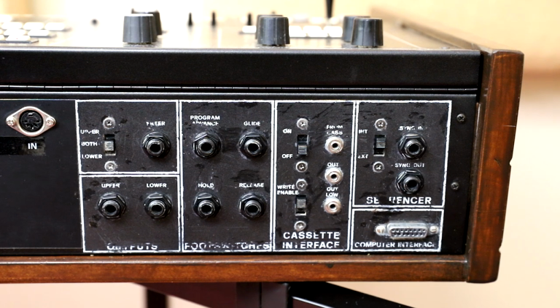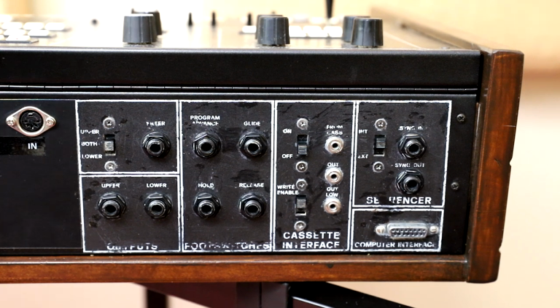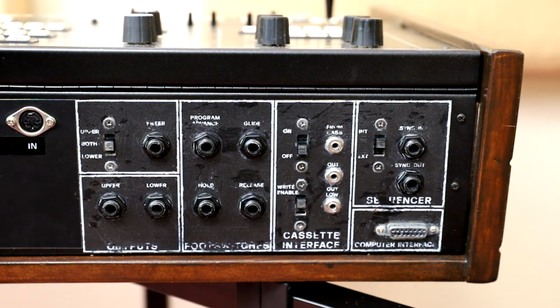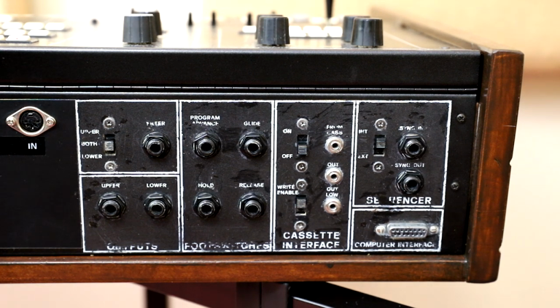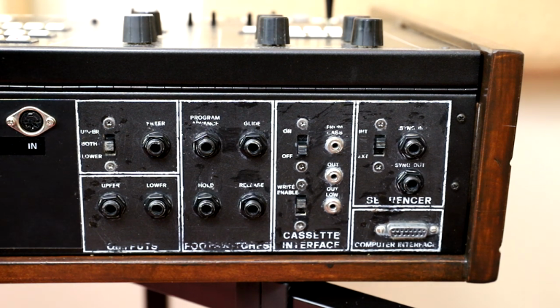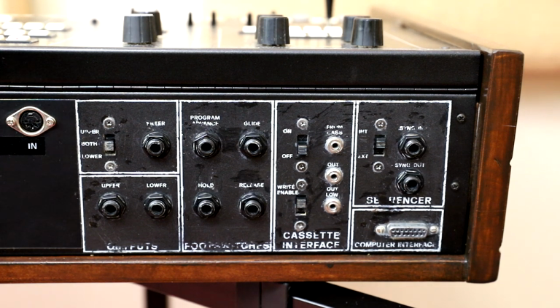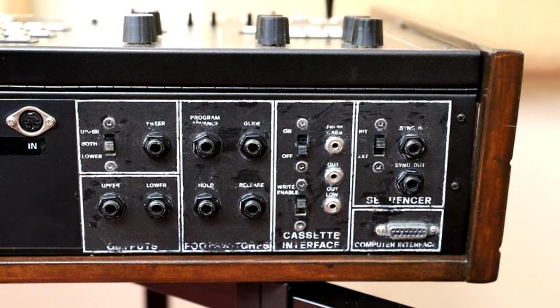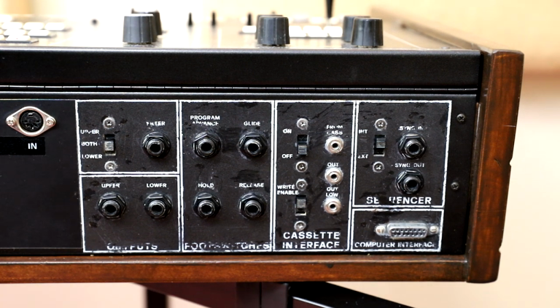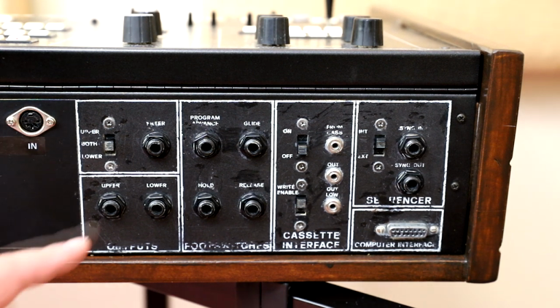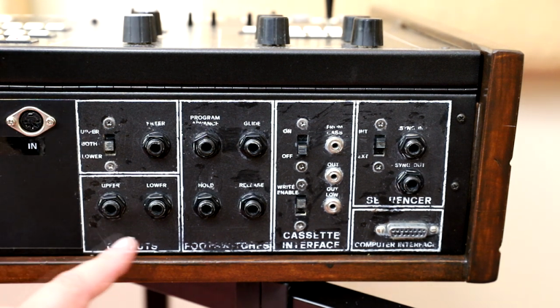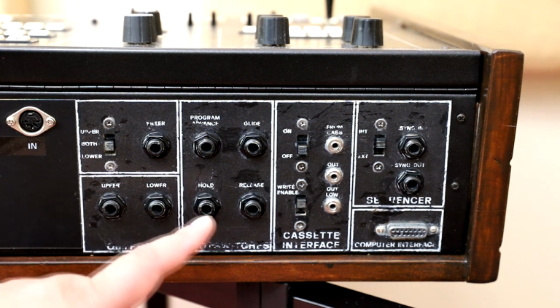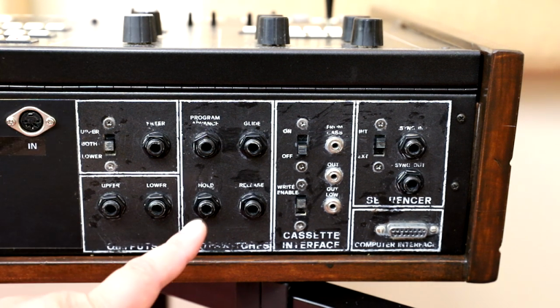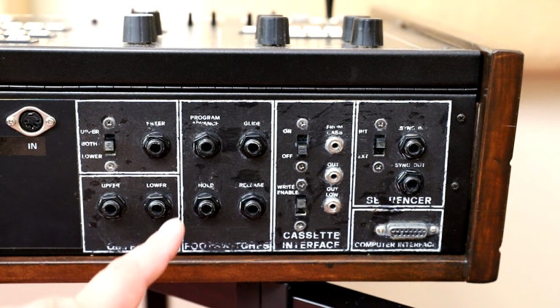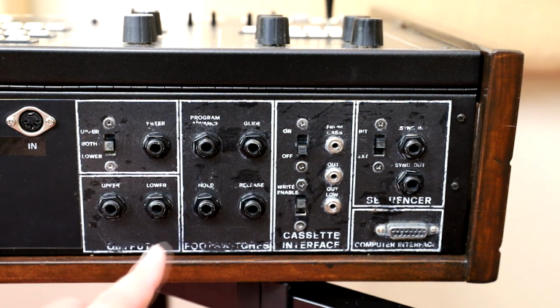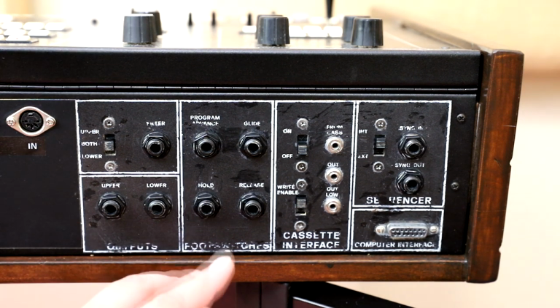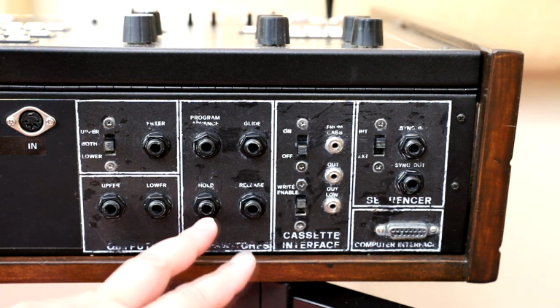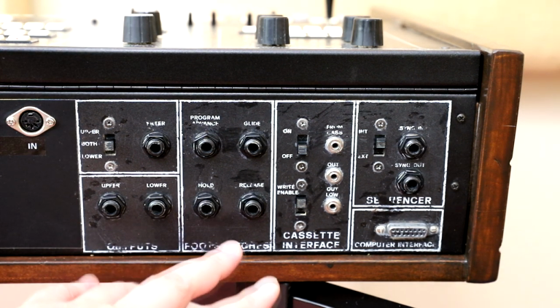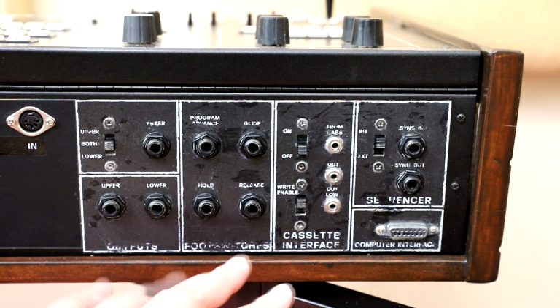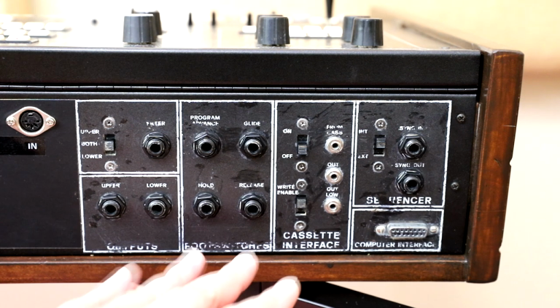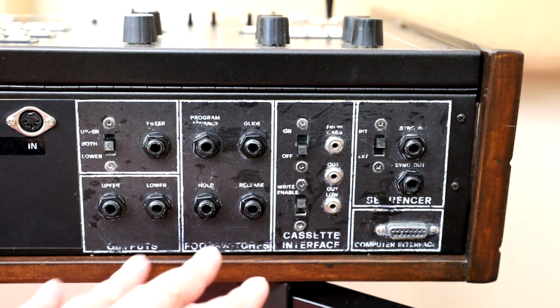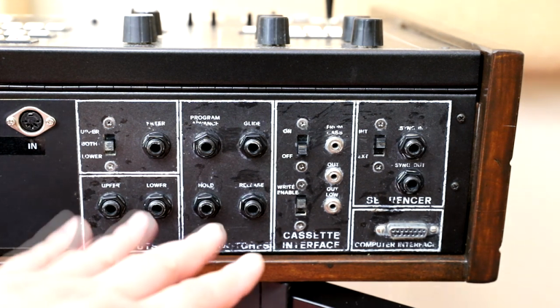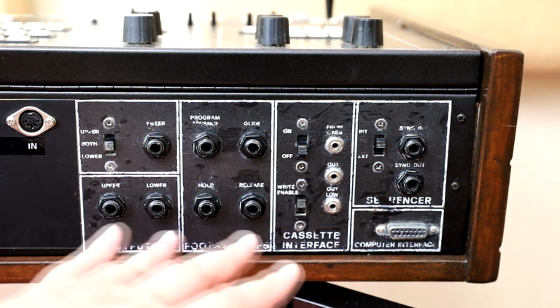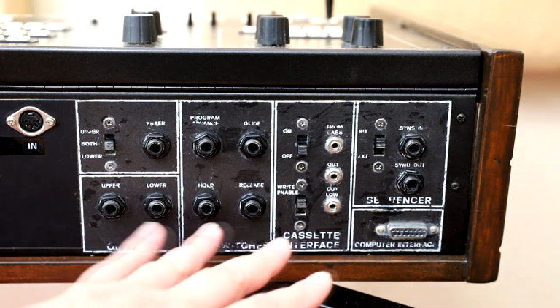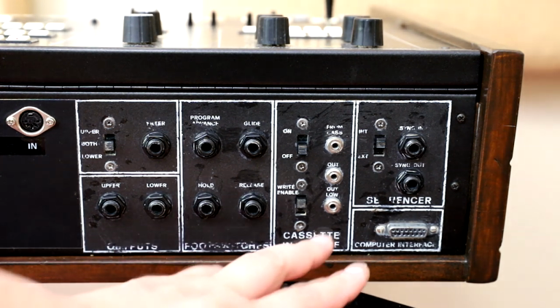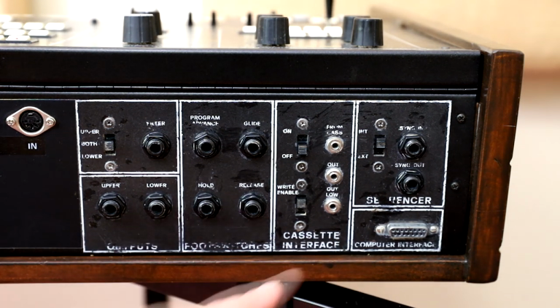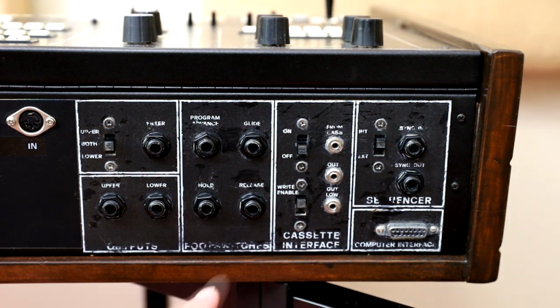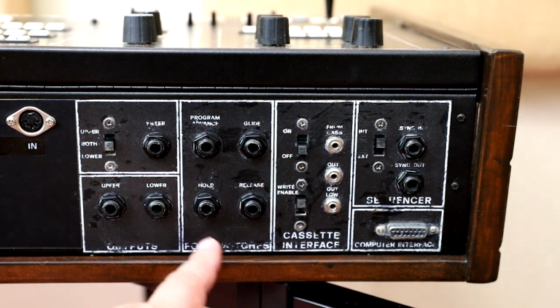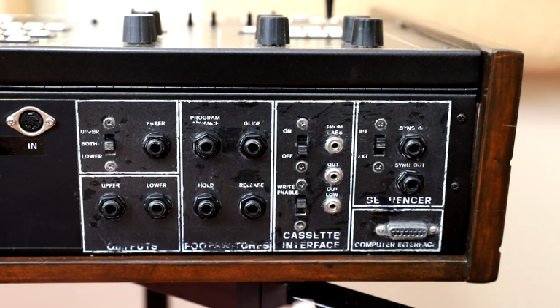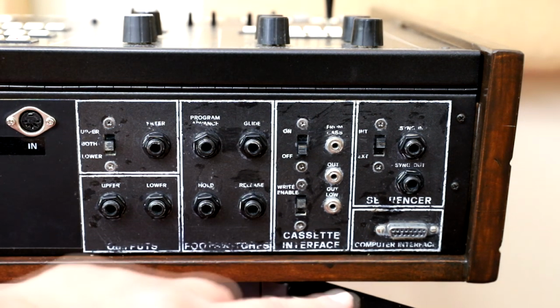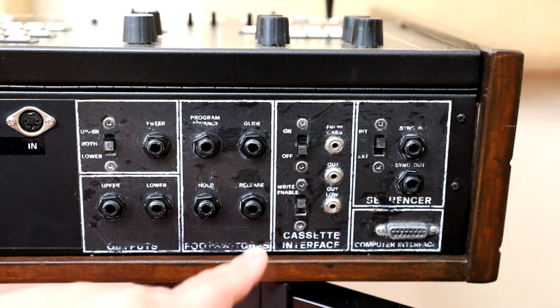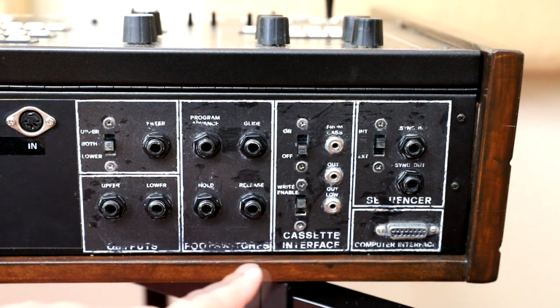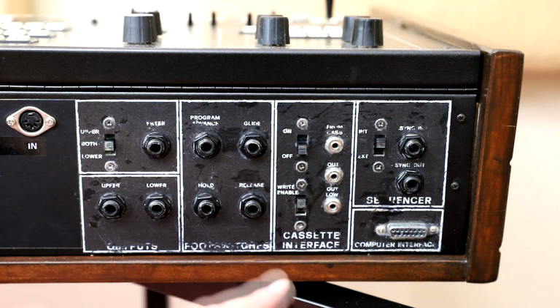First of all, let's look at the back panel of the Elka Synthex. The characters on my Elka Synthex are a little bit faded, so I'll try to explain what's back here.